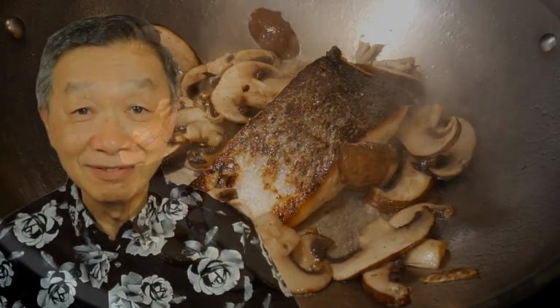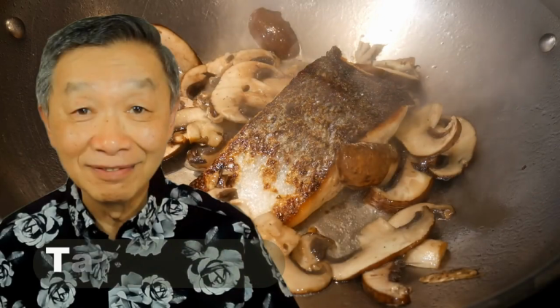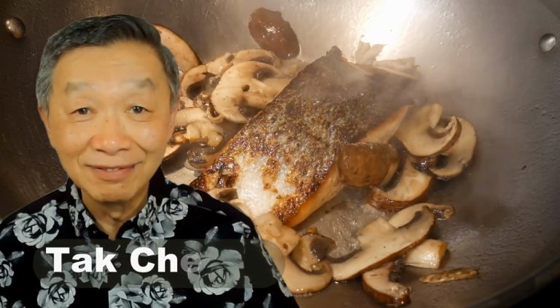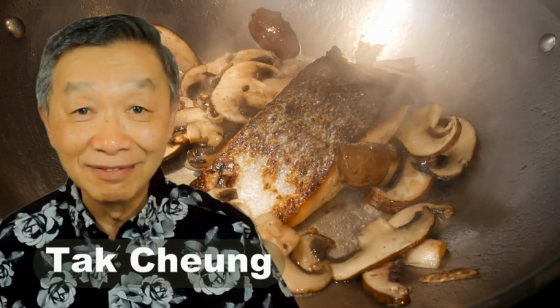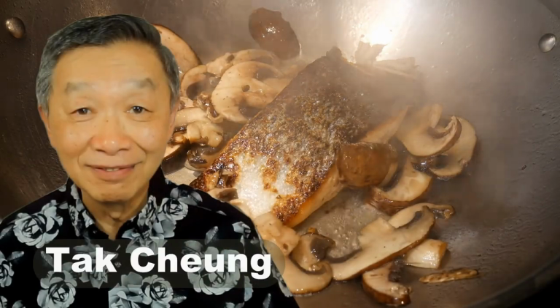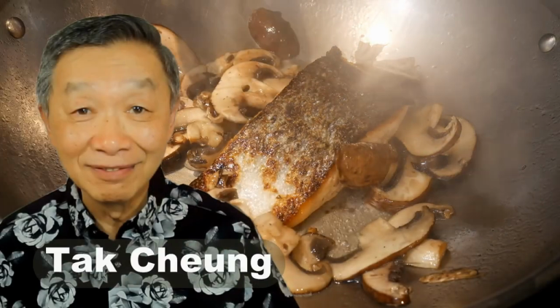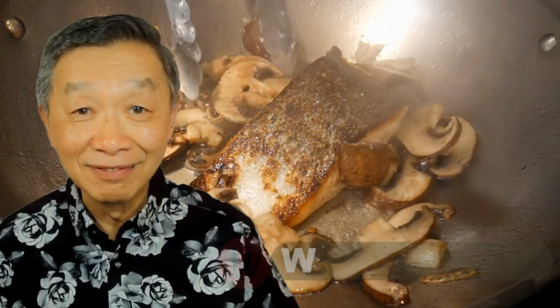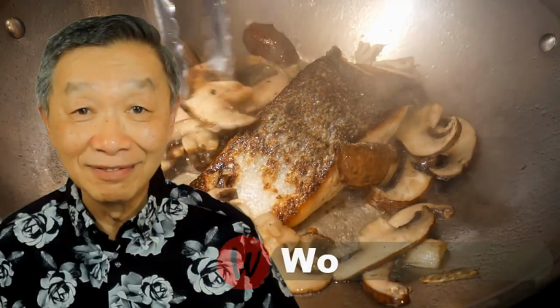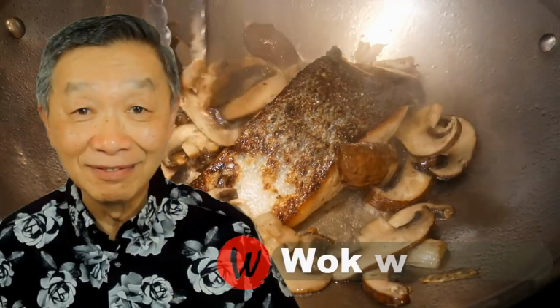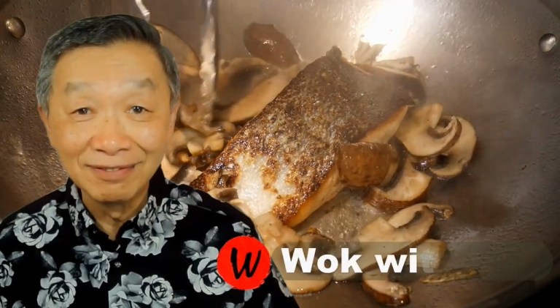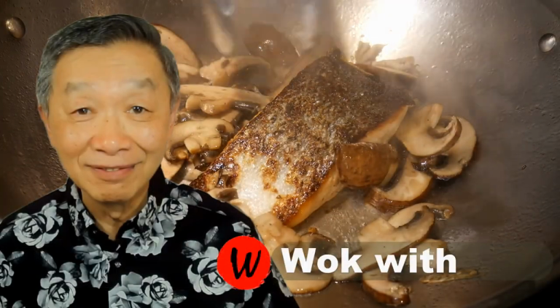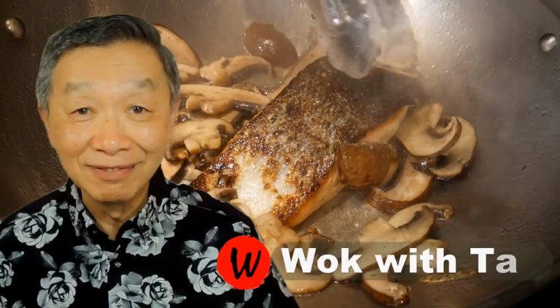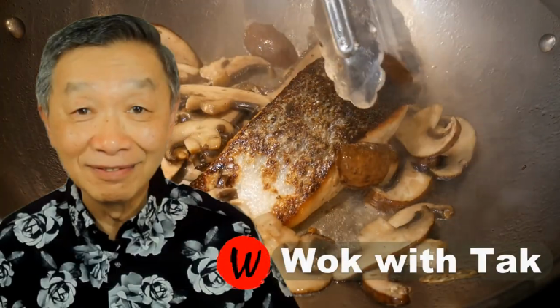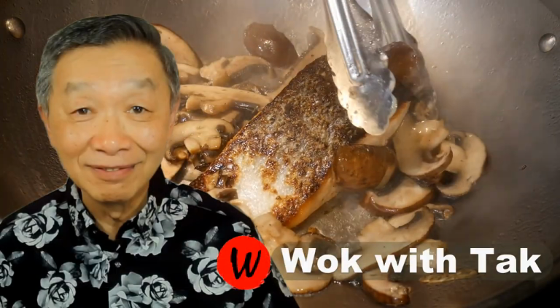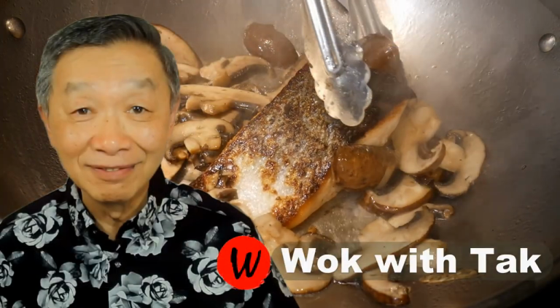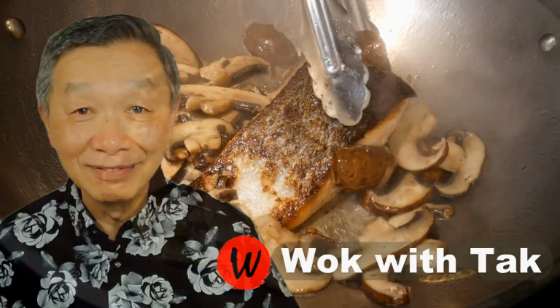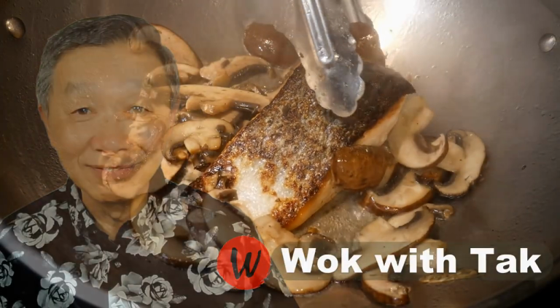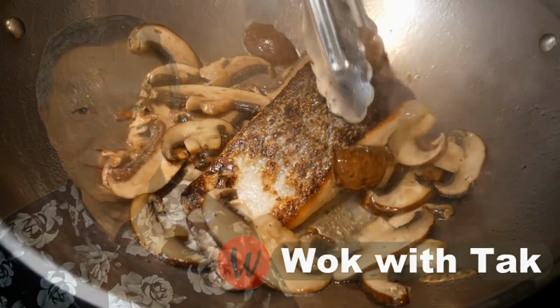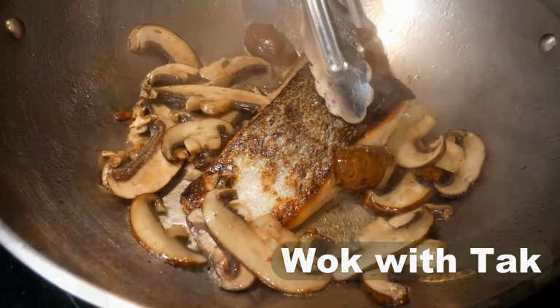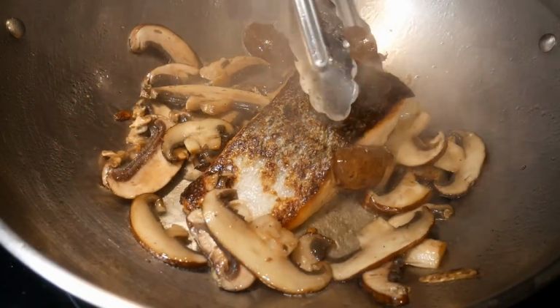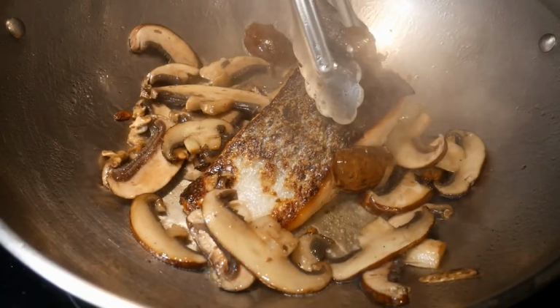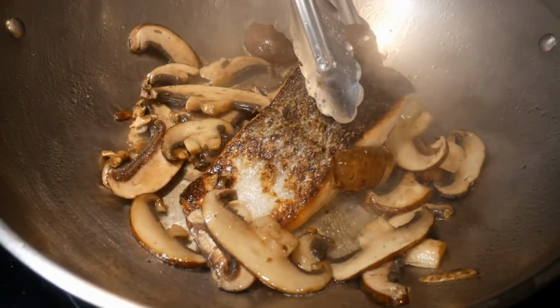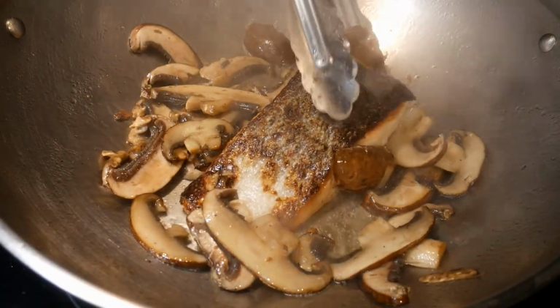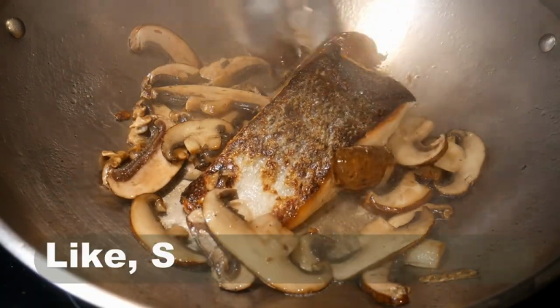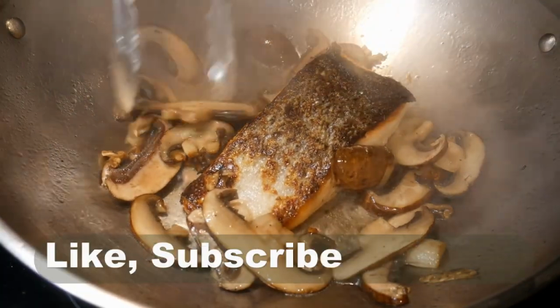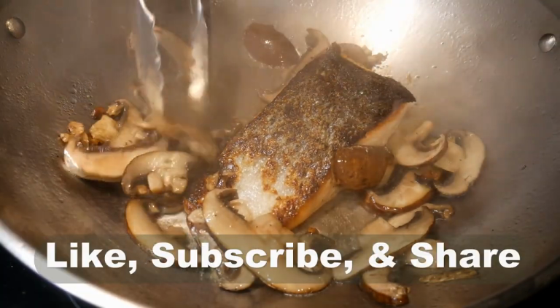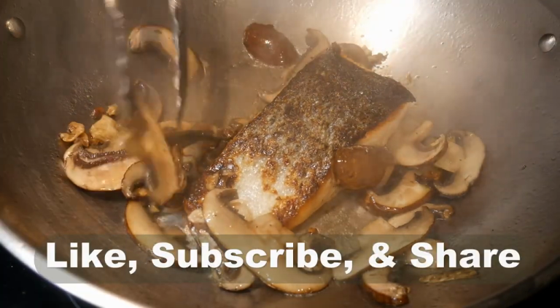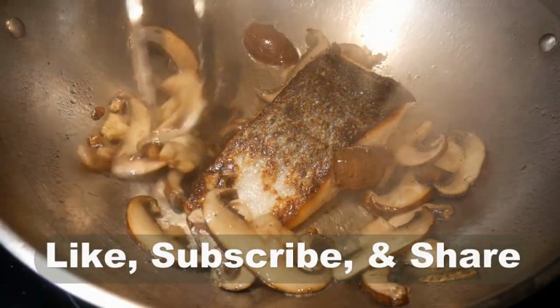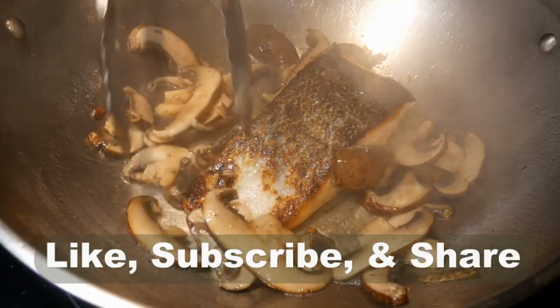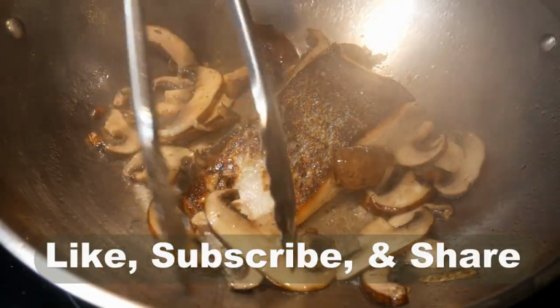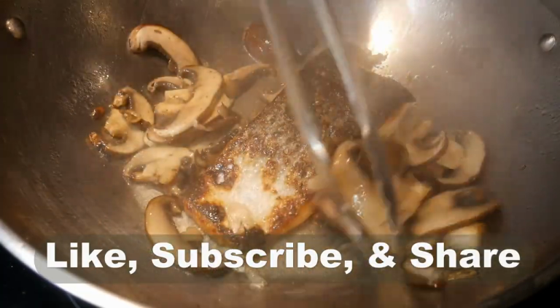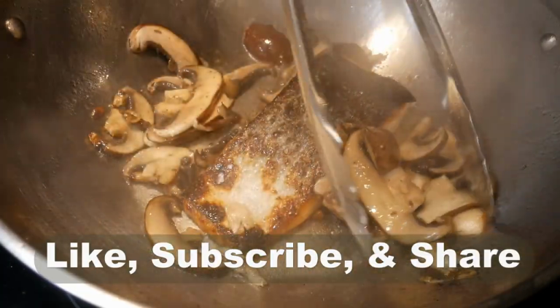Hello, this is Tak Chung from Walk with Tak. Welcome to my YouTube channel. If you enjoyed this video, please like, subscribe, and share.